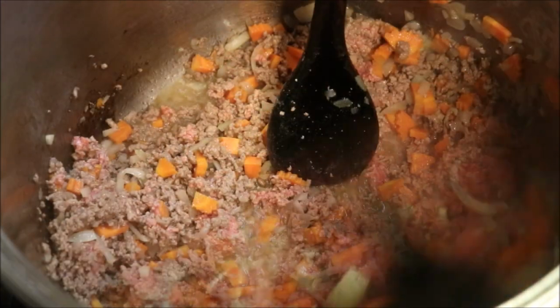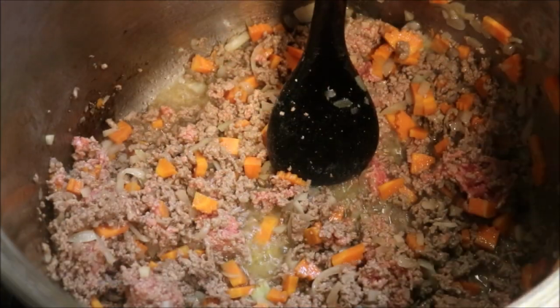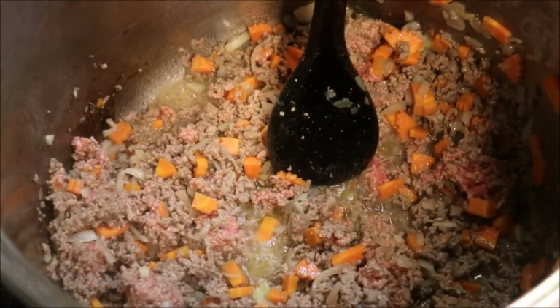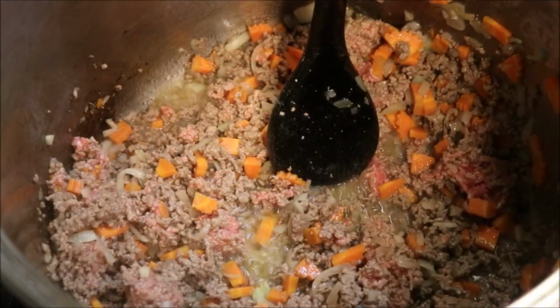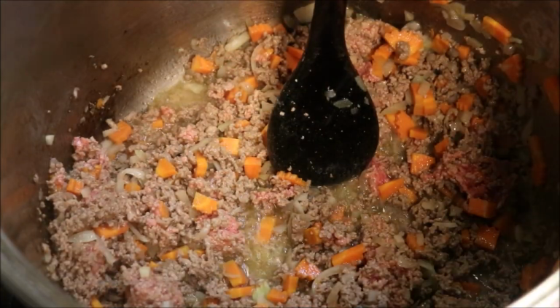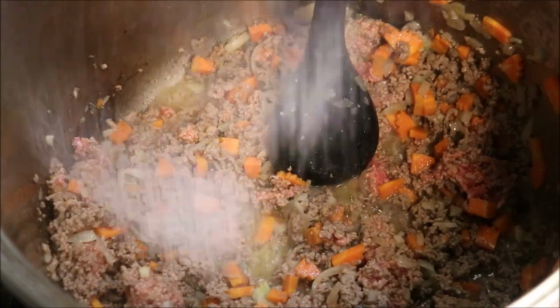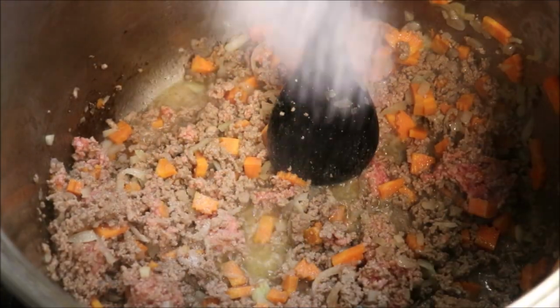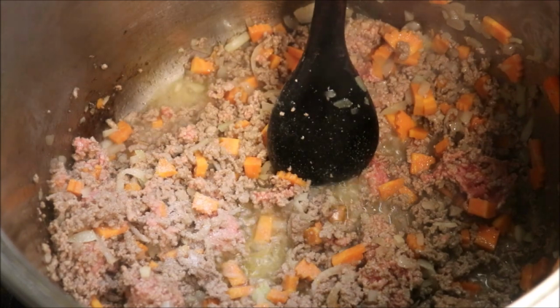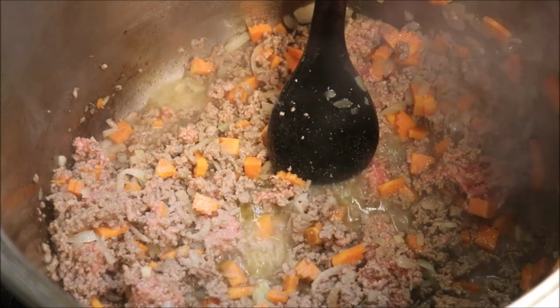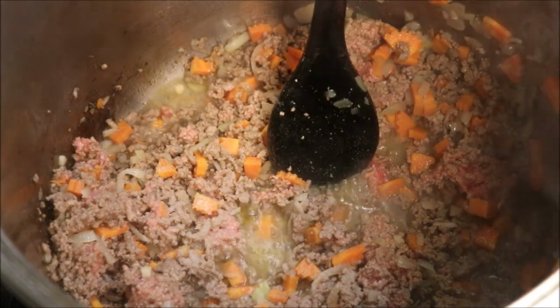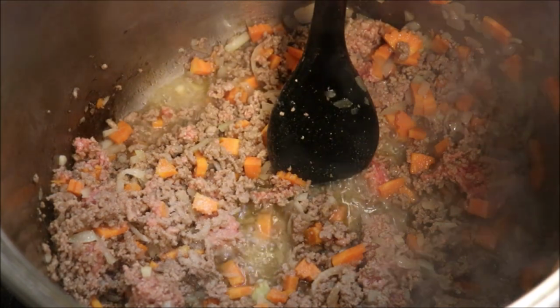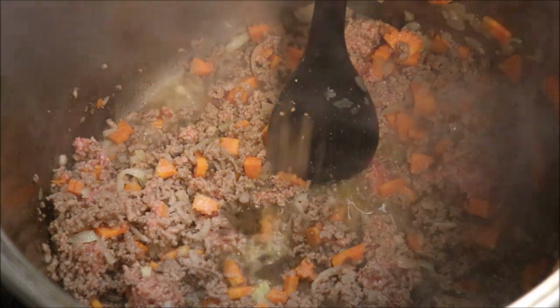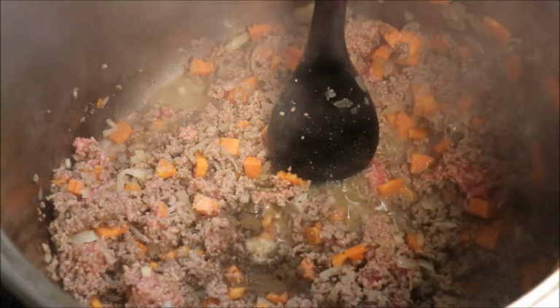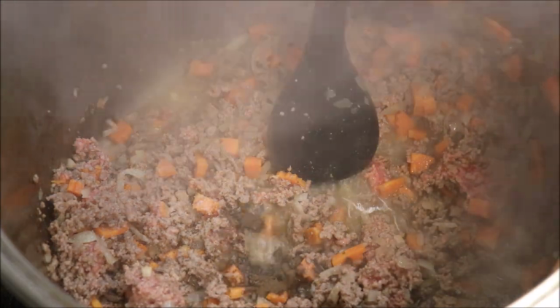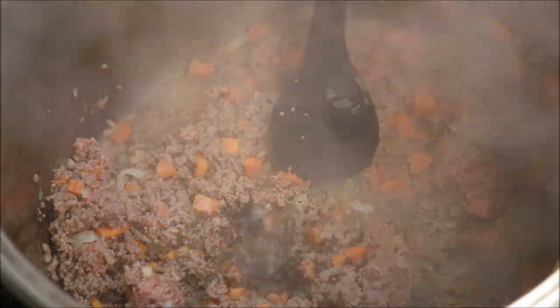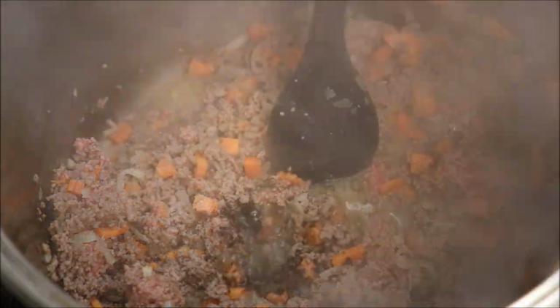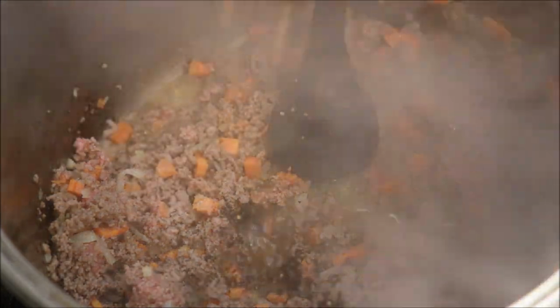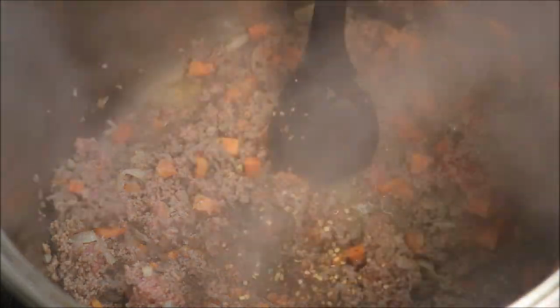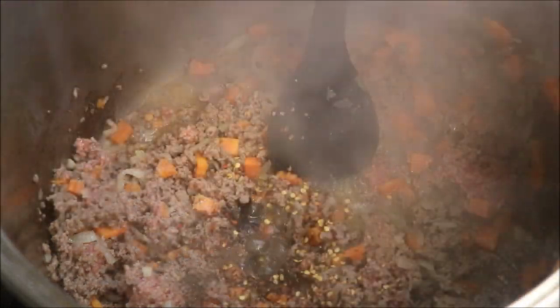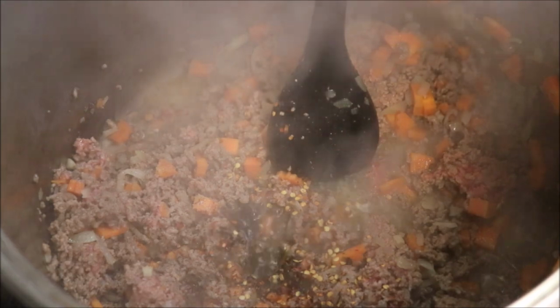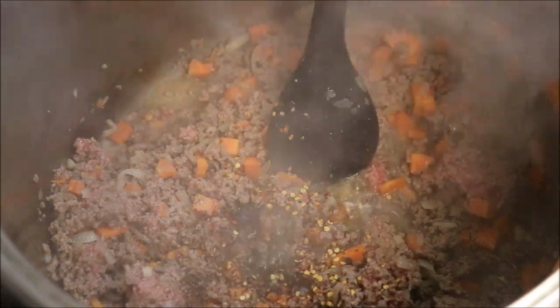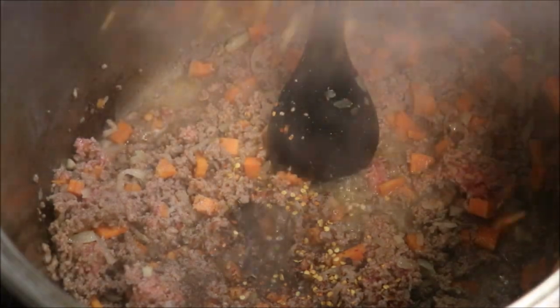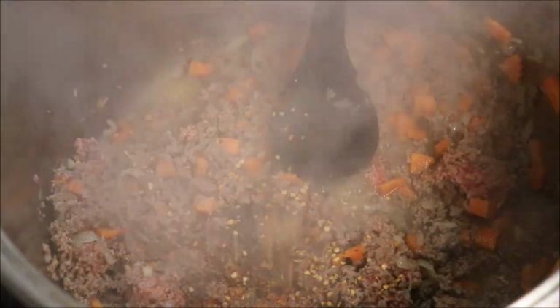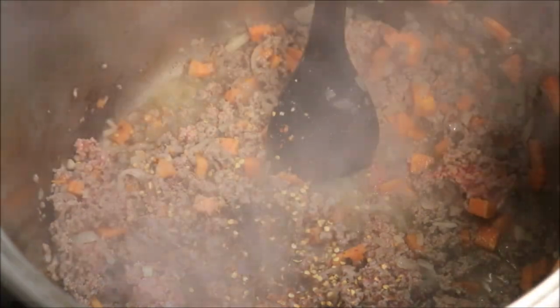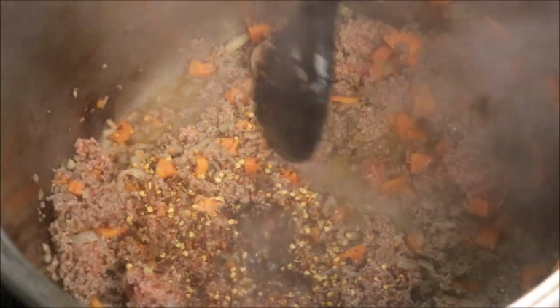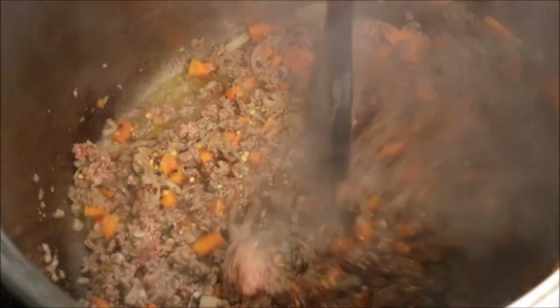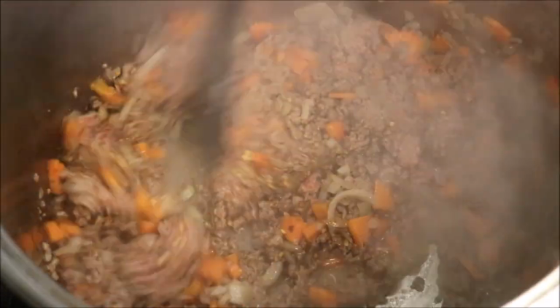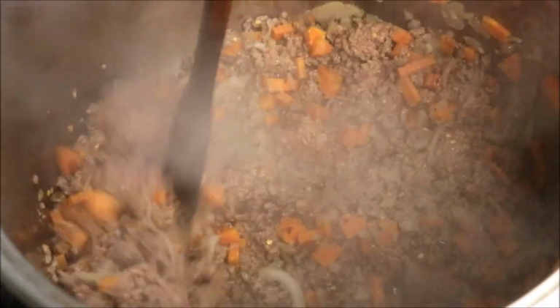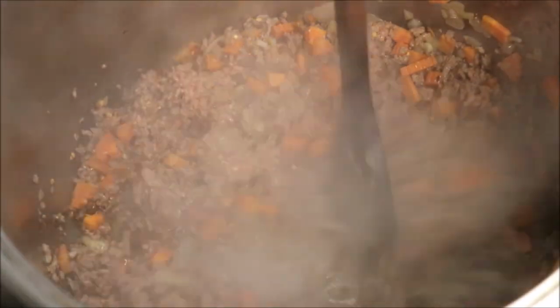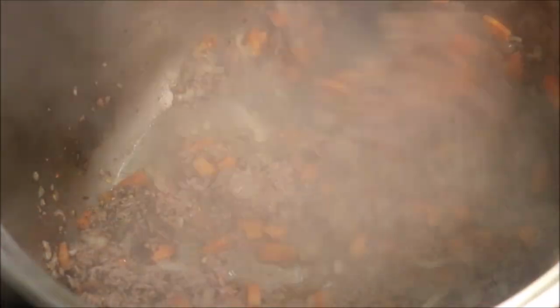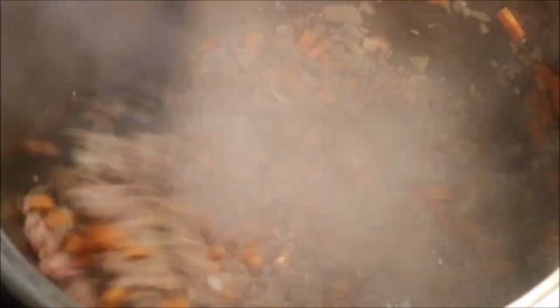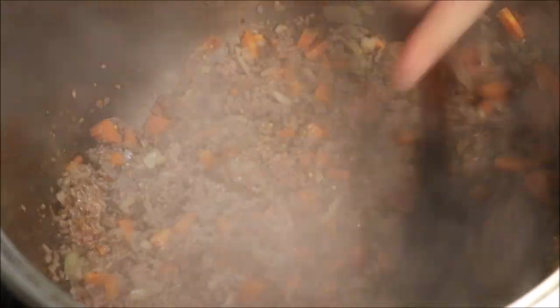Alright, at this point we'll season with a teaspoon of salt, half a teaspoon of black pepper, and we'll add in three teaspoons of chili flakes. Let's mix that together.